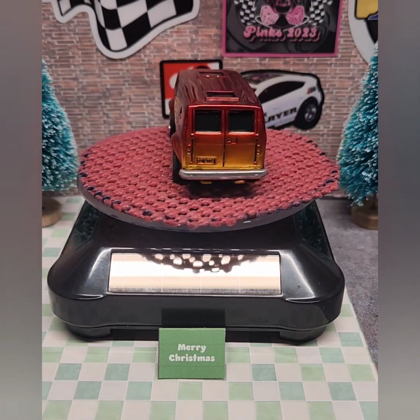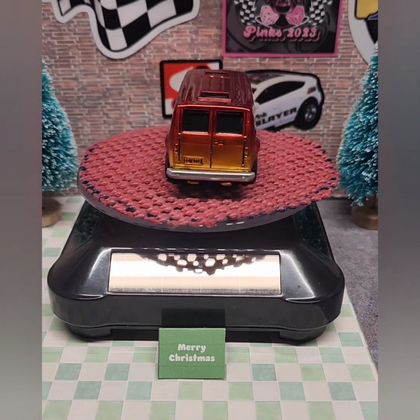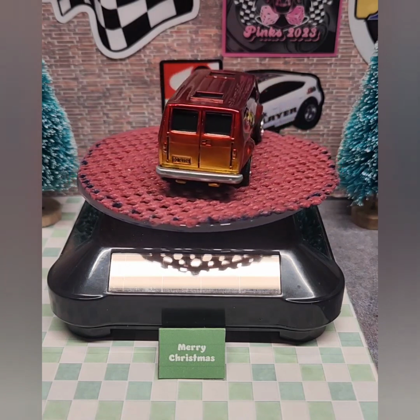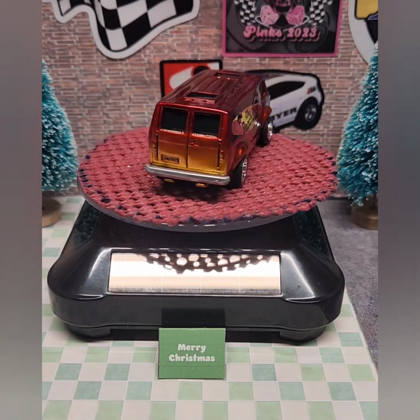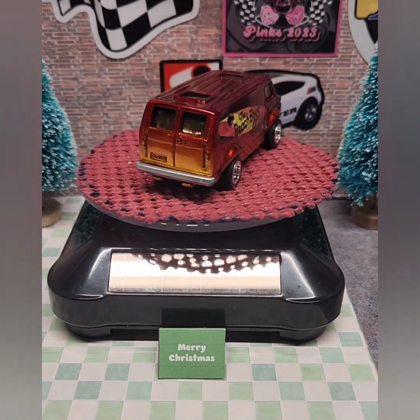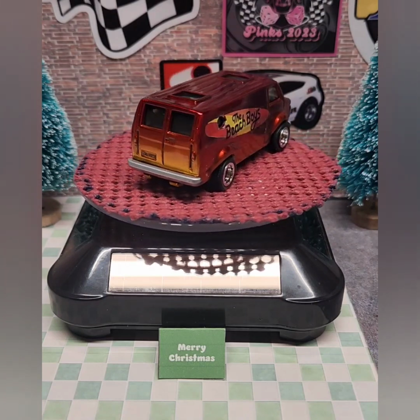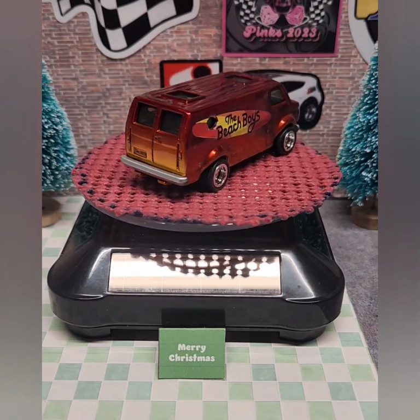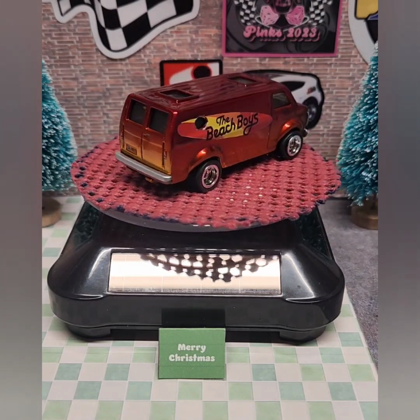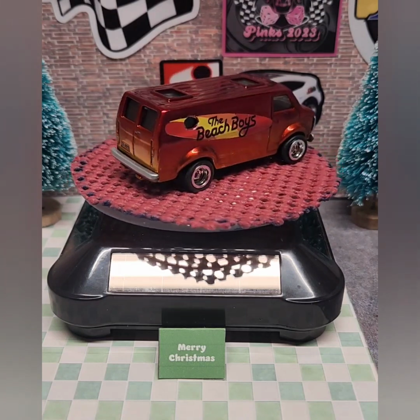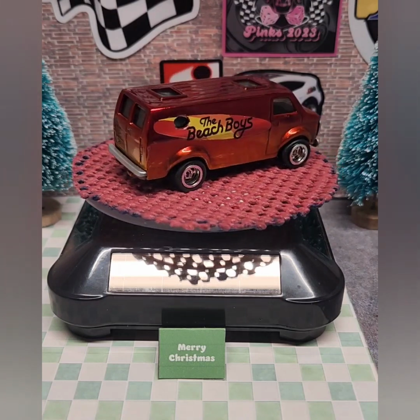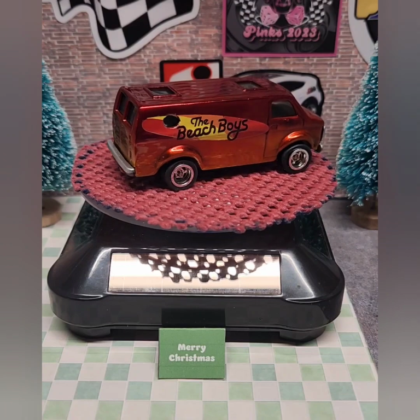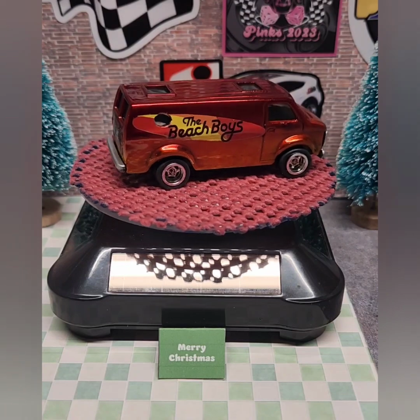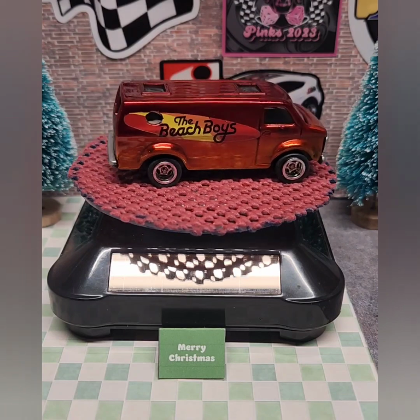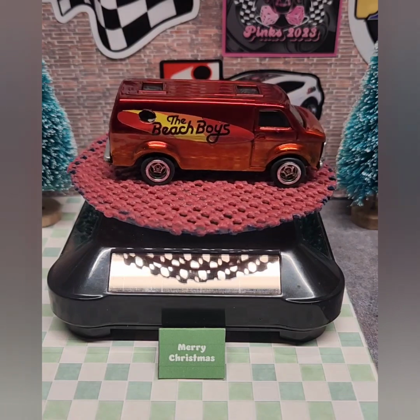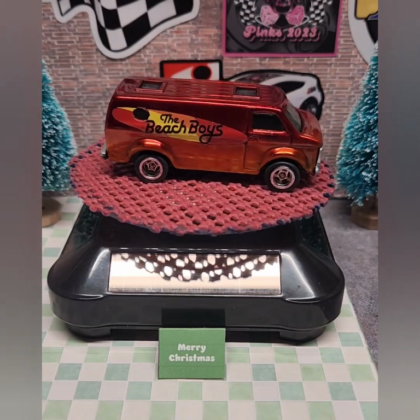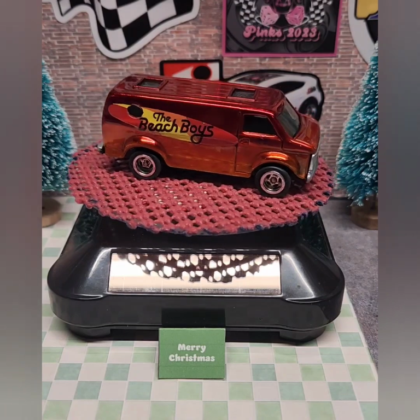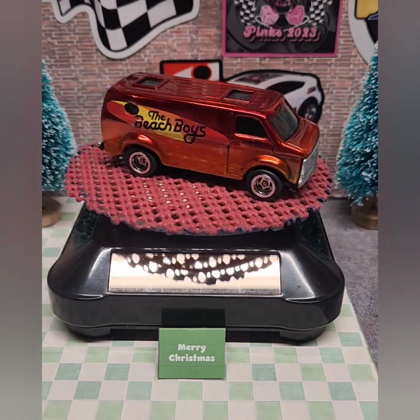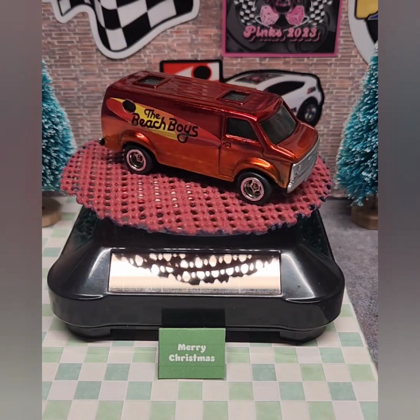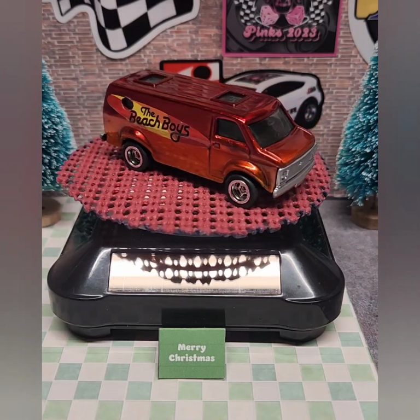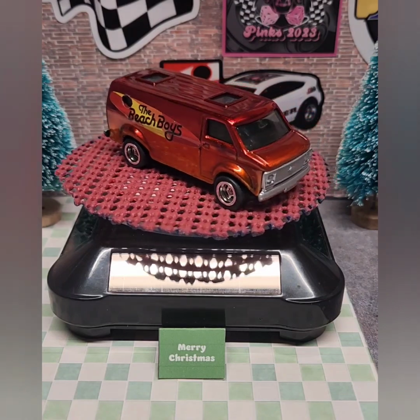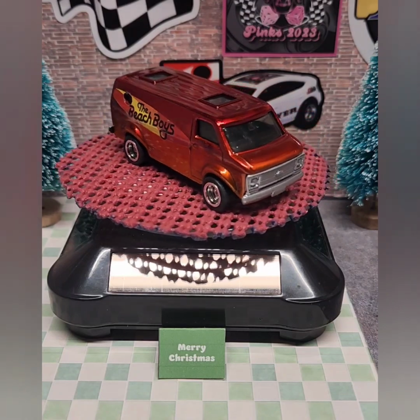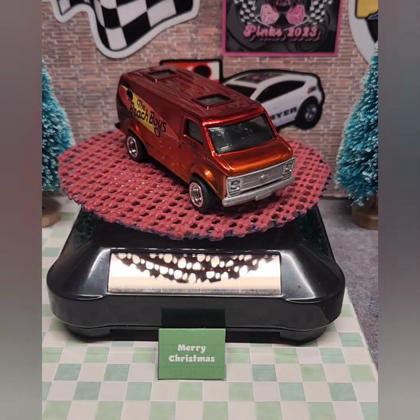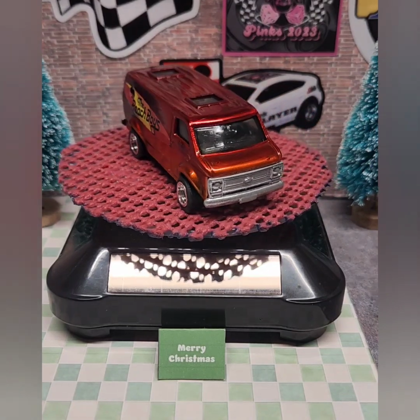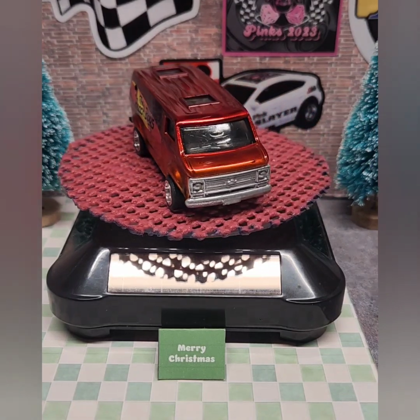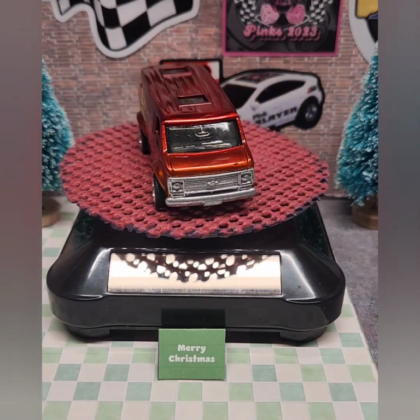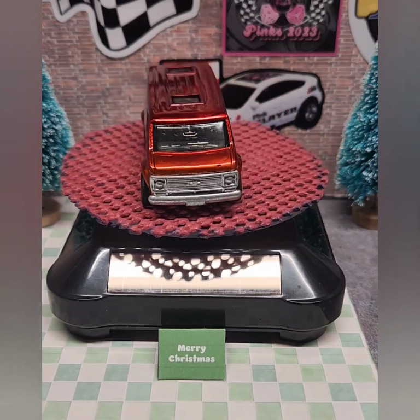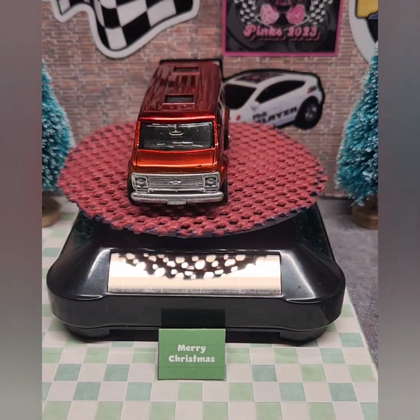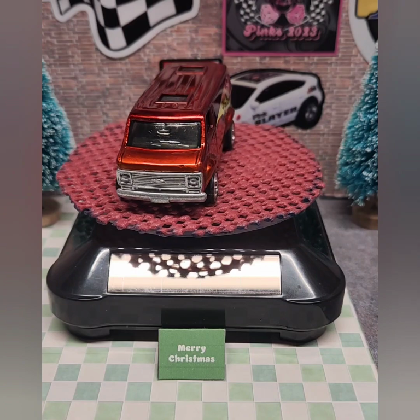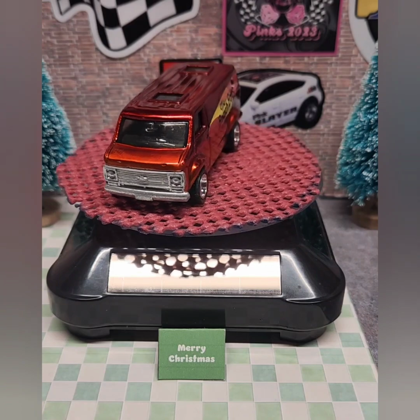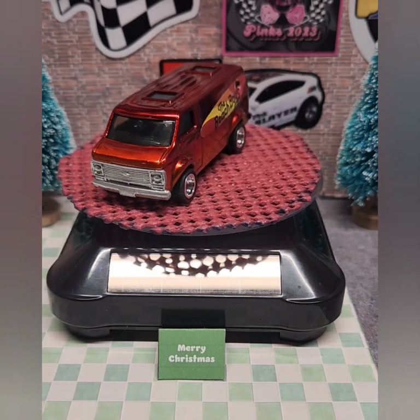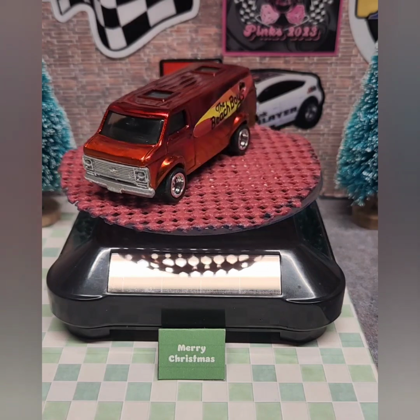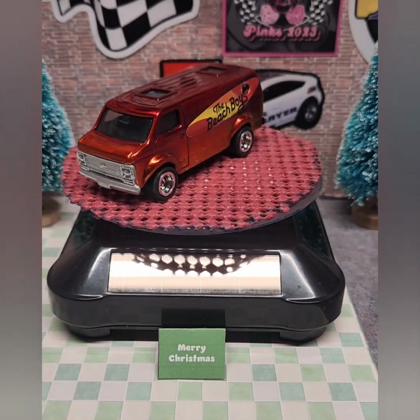Those are all the cars I have for today. Don't forget to vote for your Viewer's Choice in the comments. God bless, and thanks for stopping by the shop.